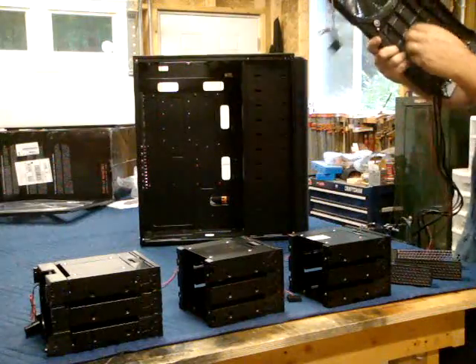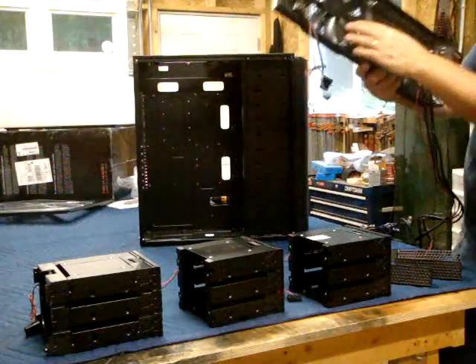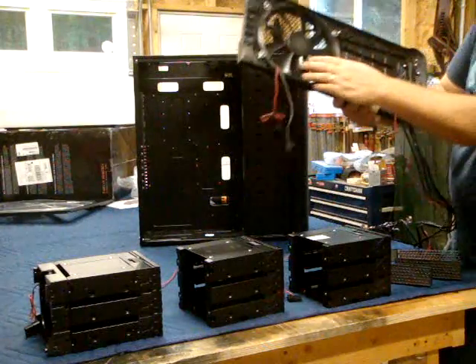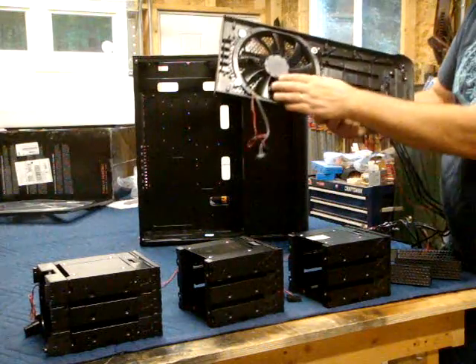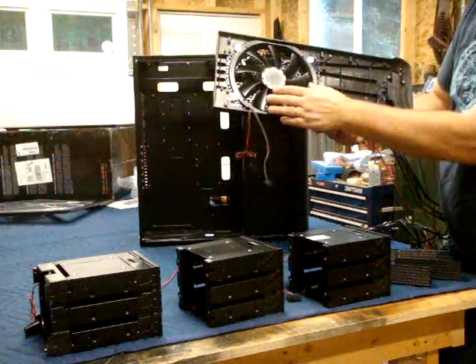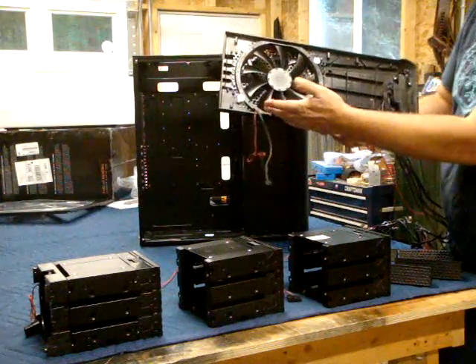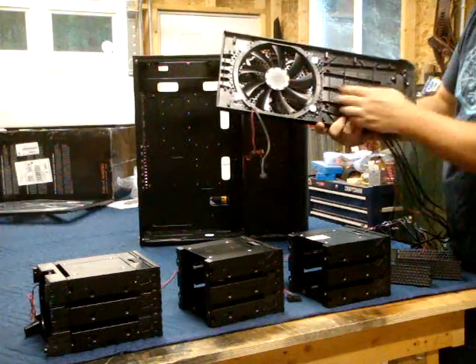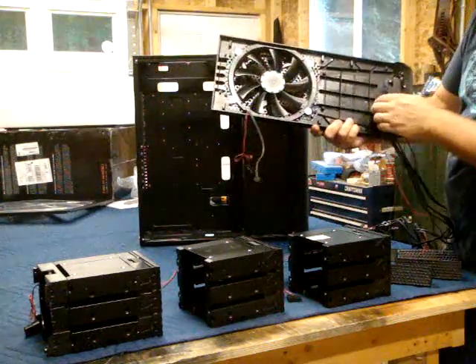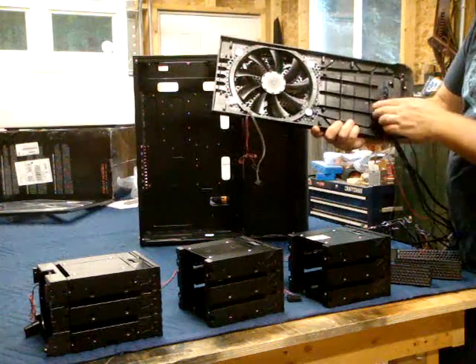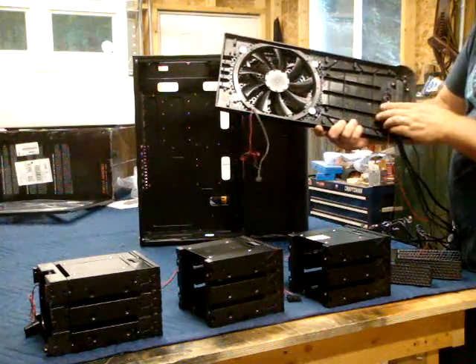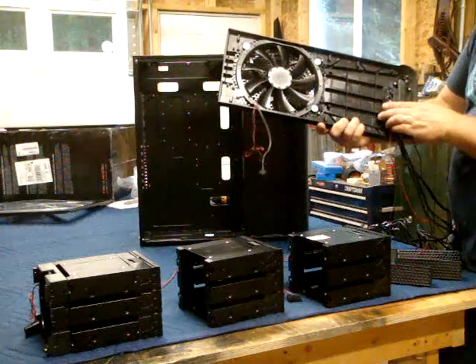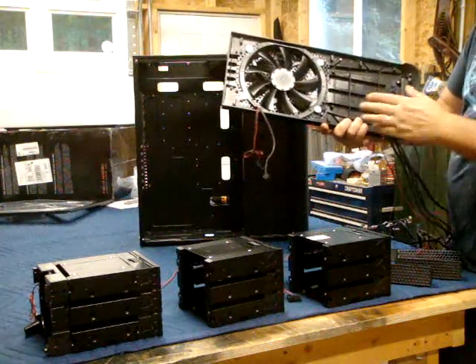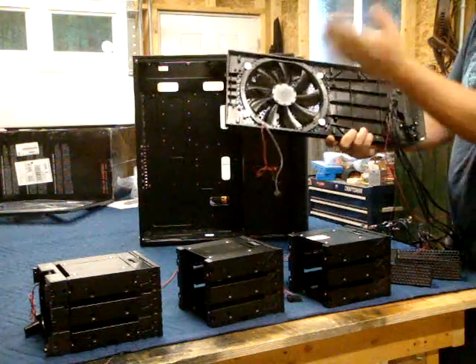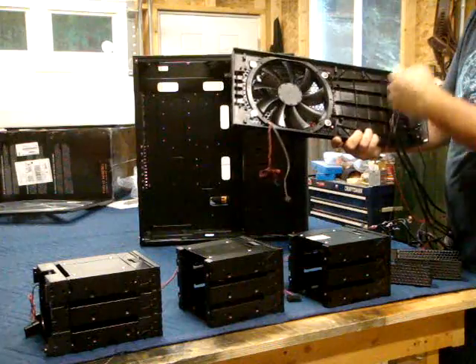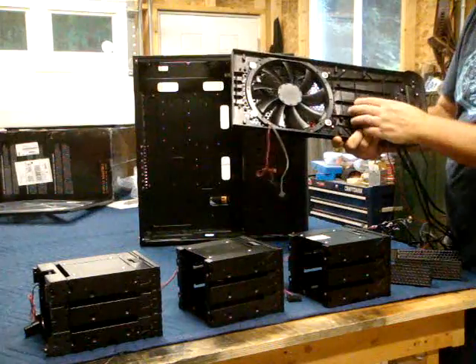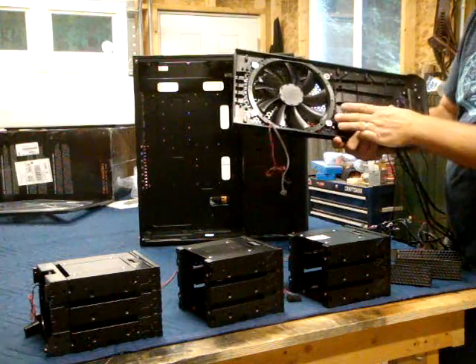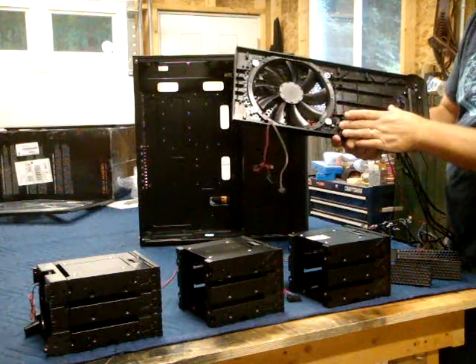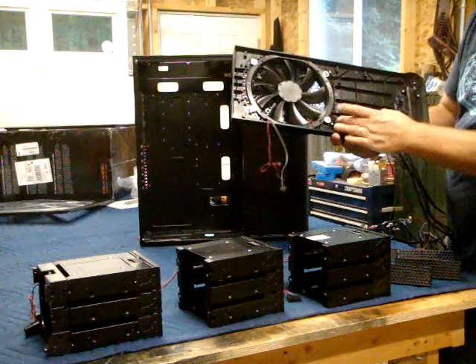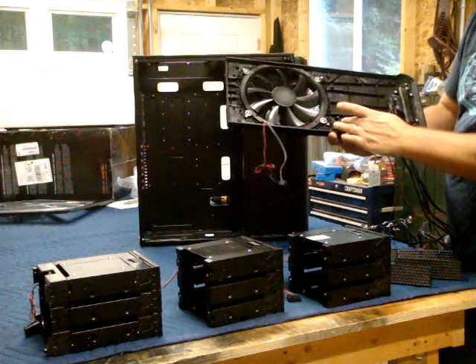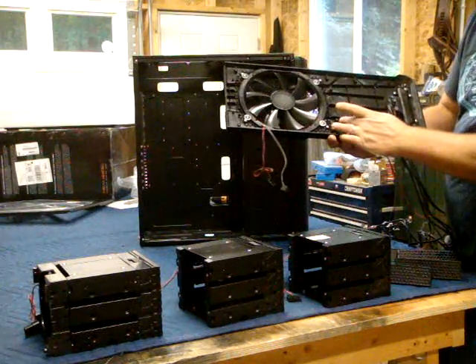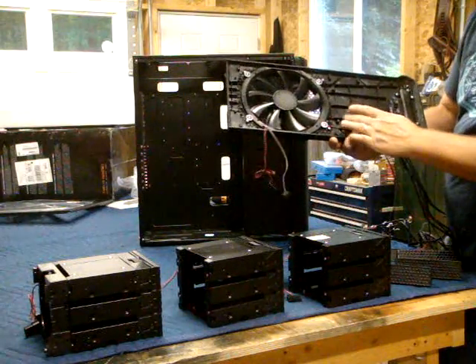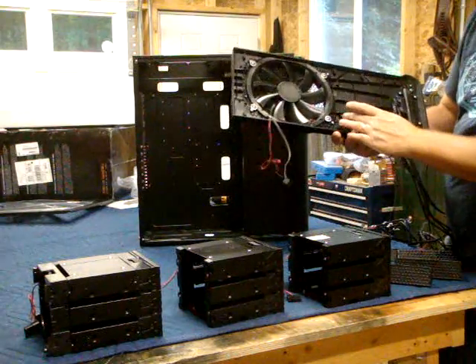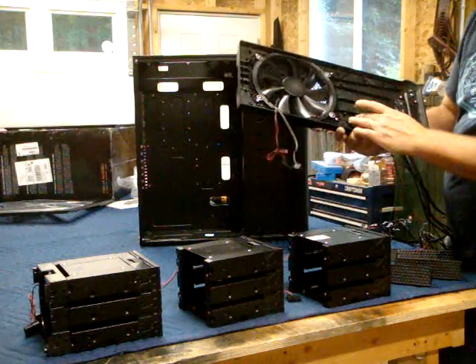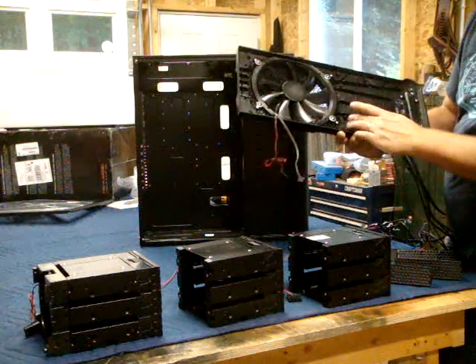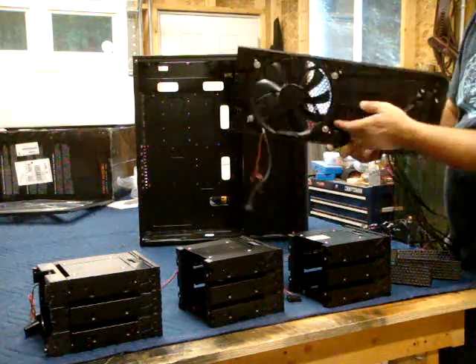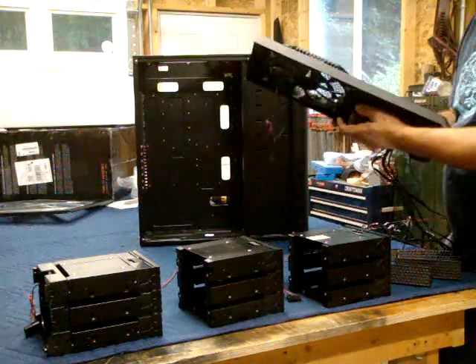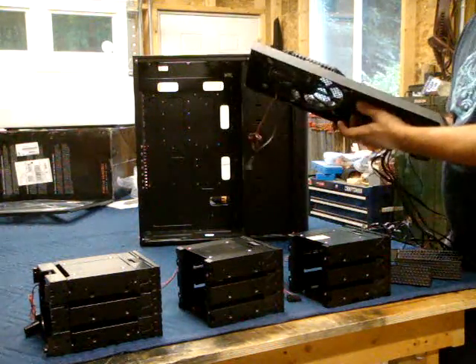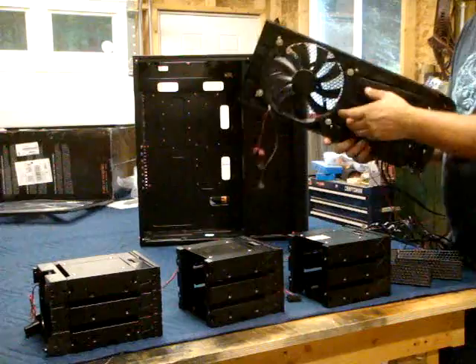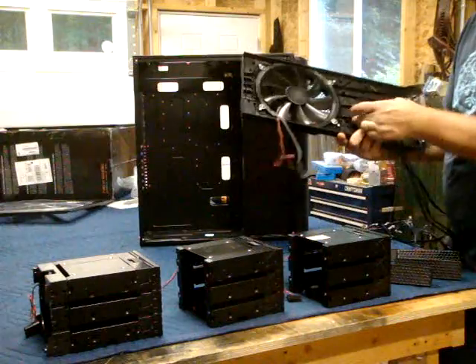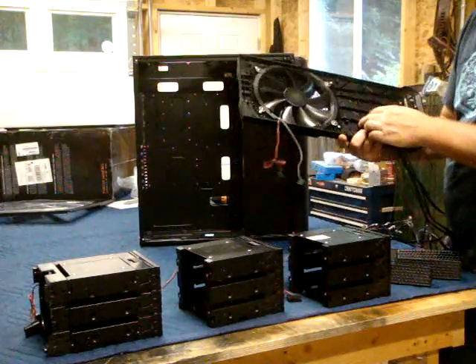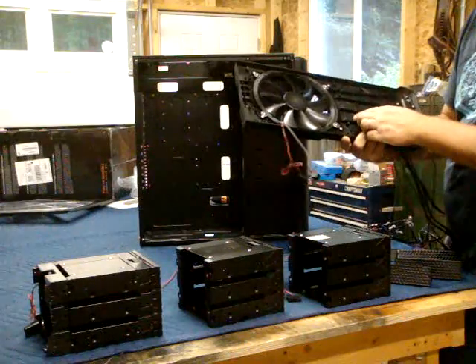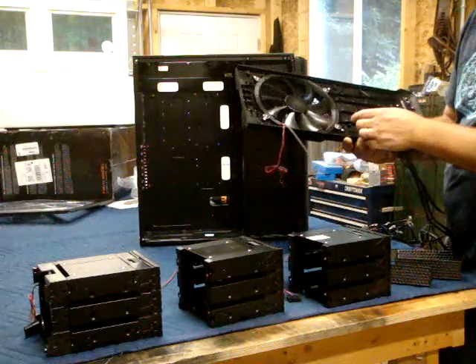While we've got this off, you can see you've got the big 200 millimeter fan, which is good for just wafting air out of there. And I don't see any real problem with ventilating this.